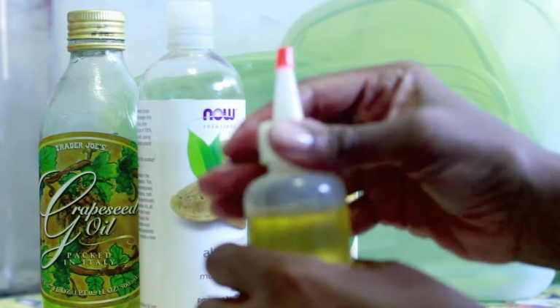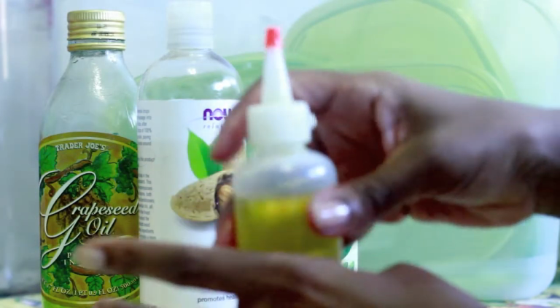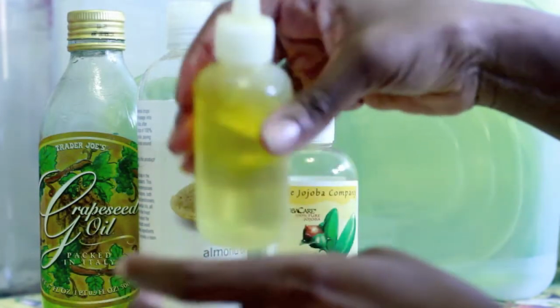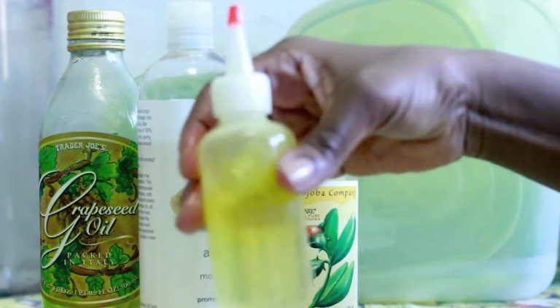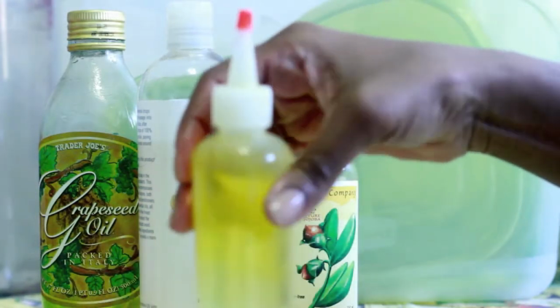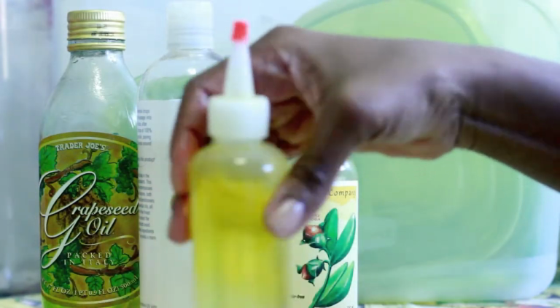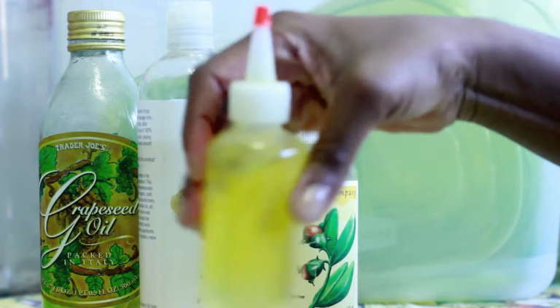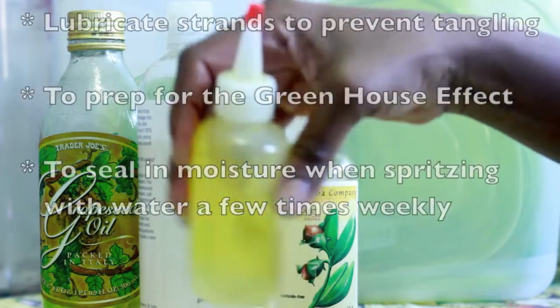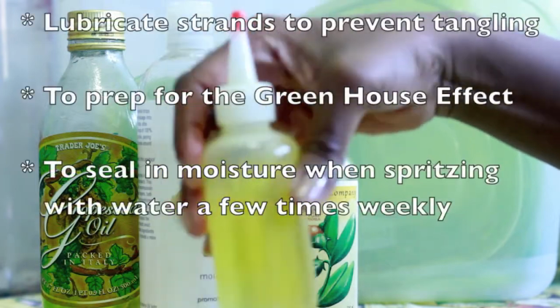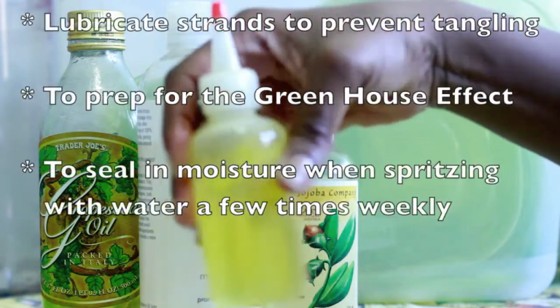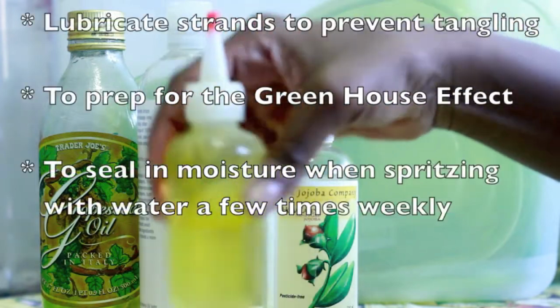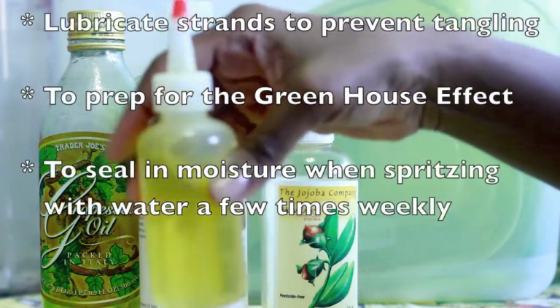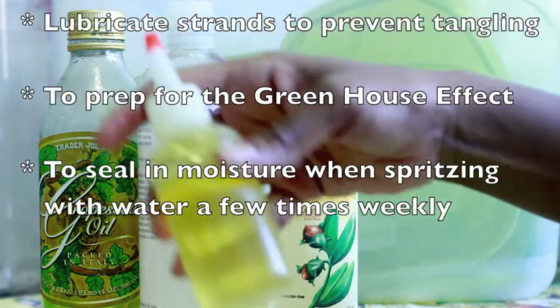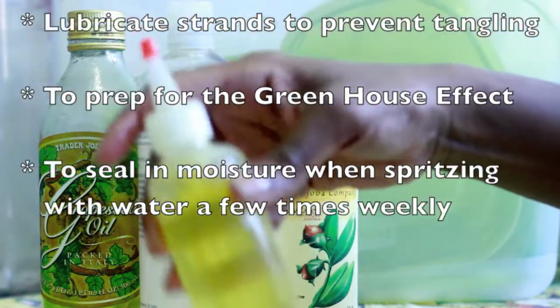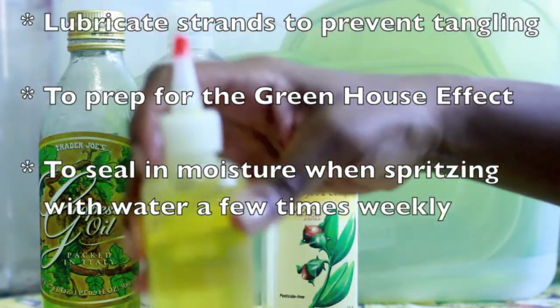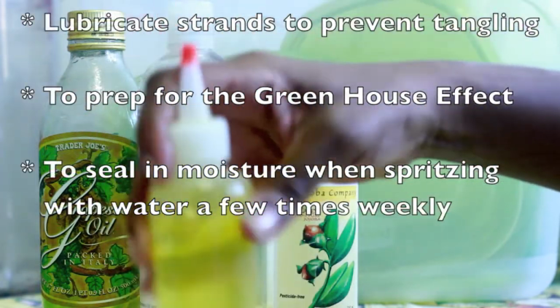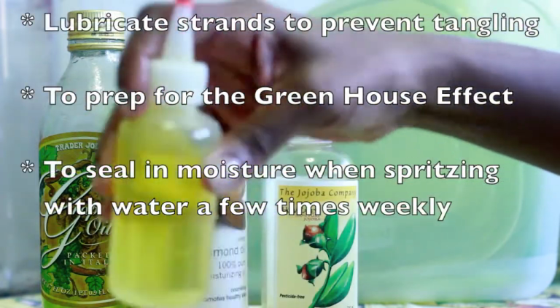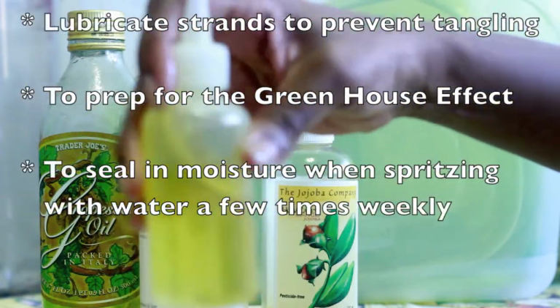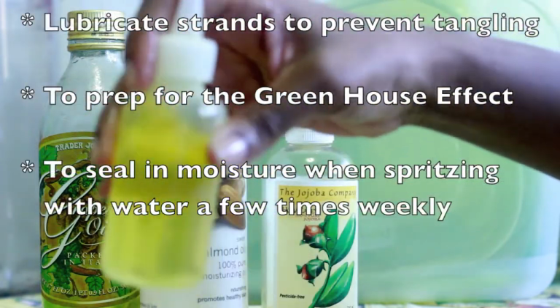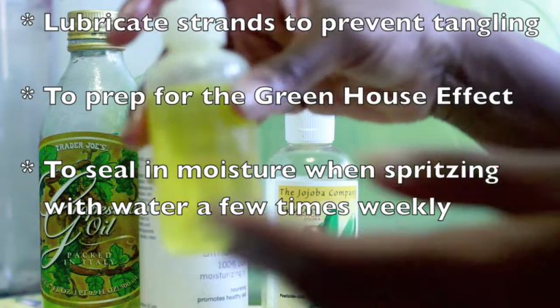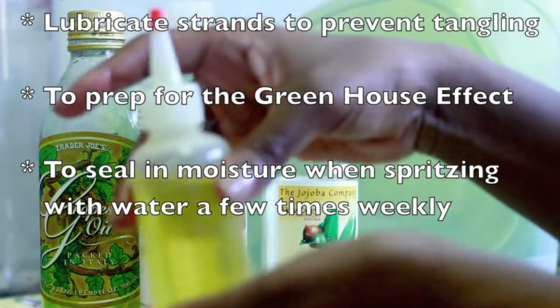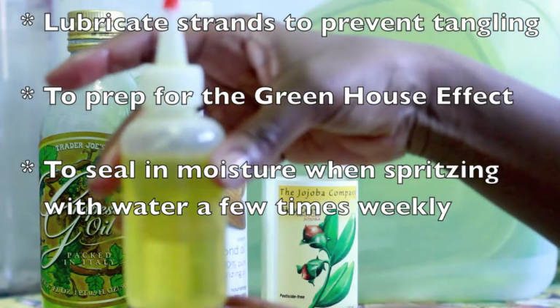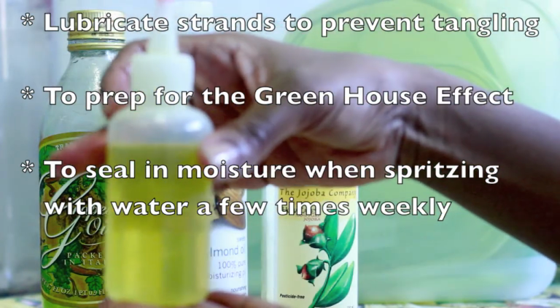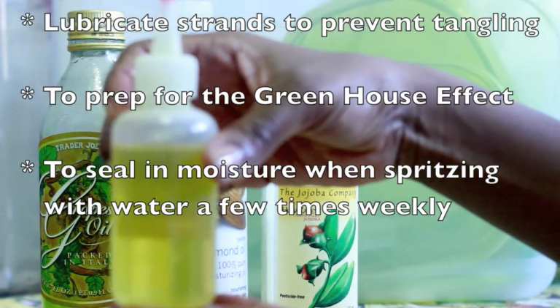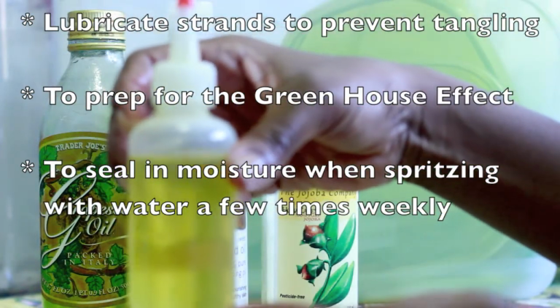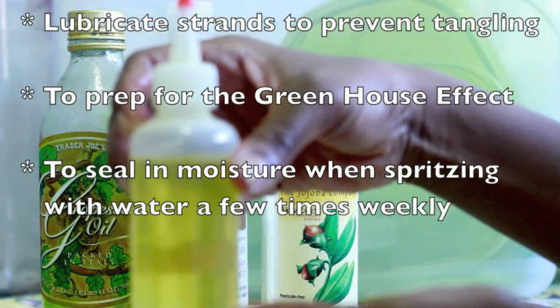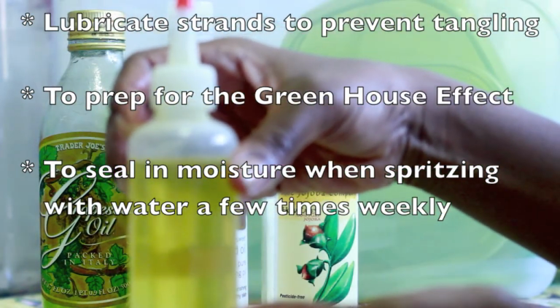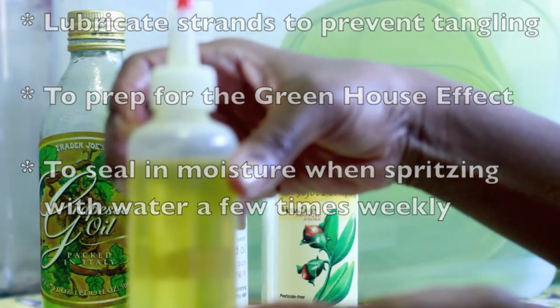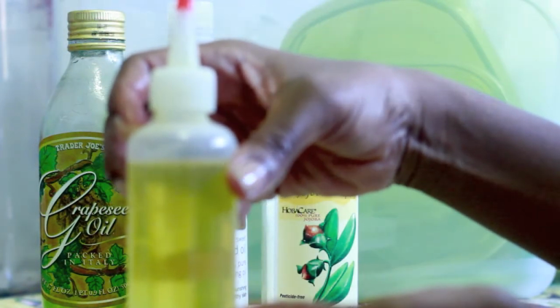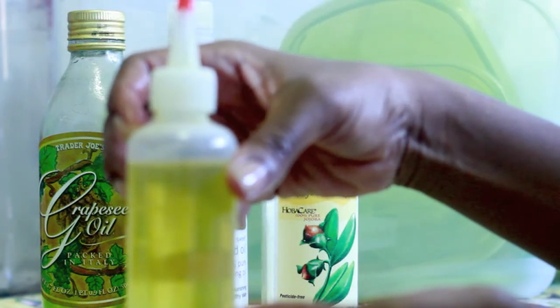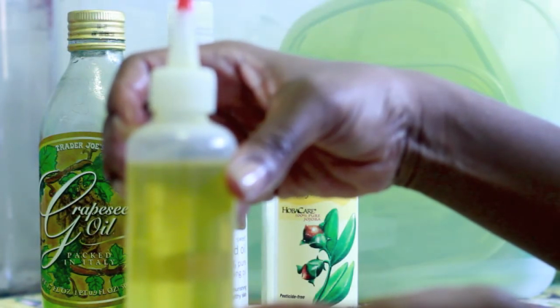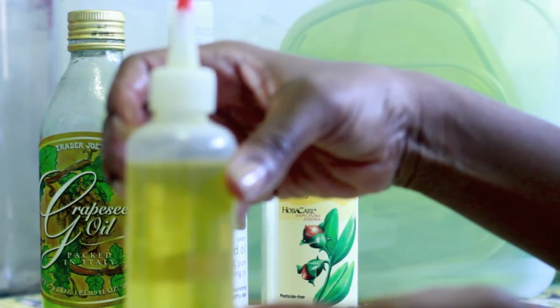Once the oils are all in the bottle, I give them a little swirl to mix it up, and that's it. I use my oils to lubricate my strands, to prevent tangling, to prep for the greenhouse effect, and to seal in moisture when spritzing my hair with water on a daily basis.